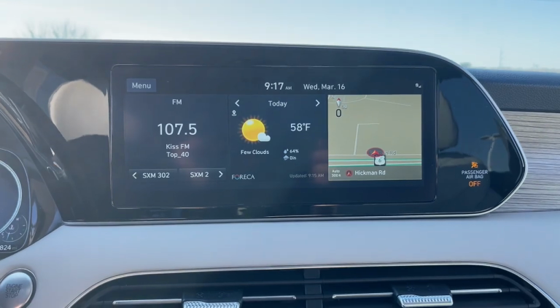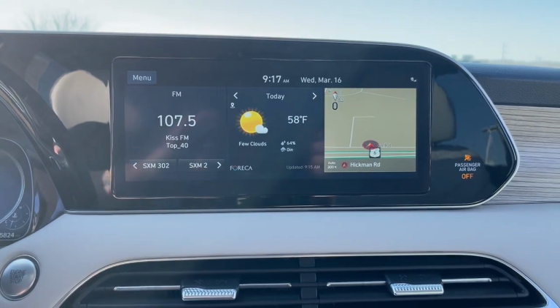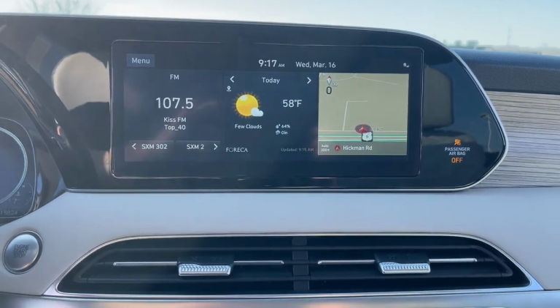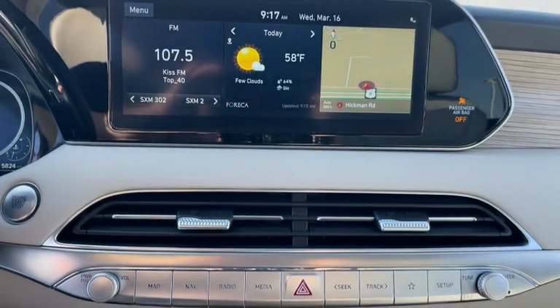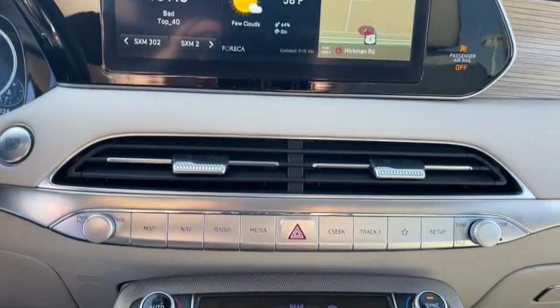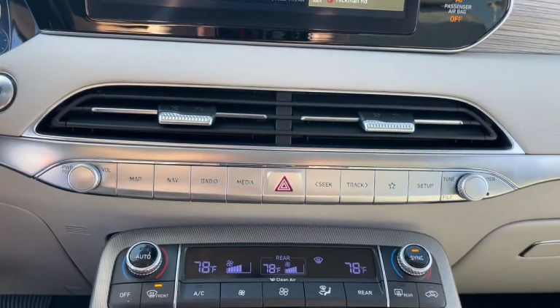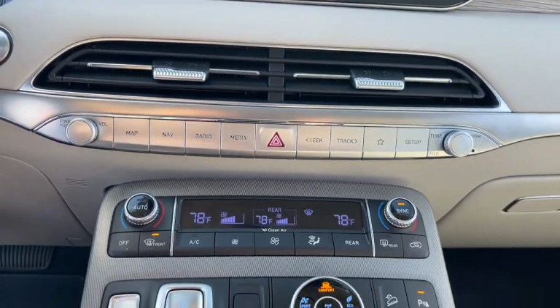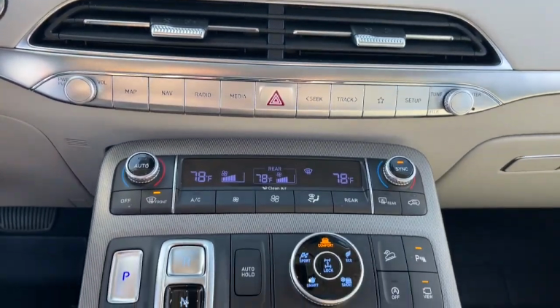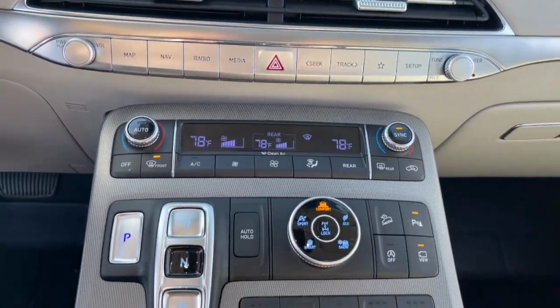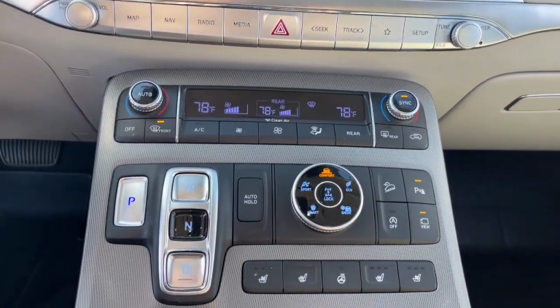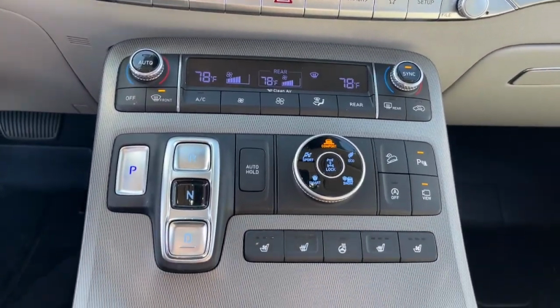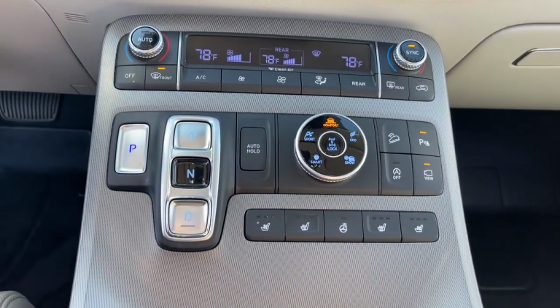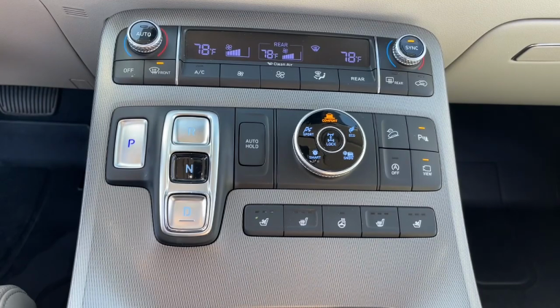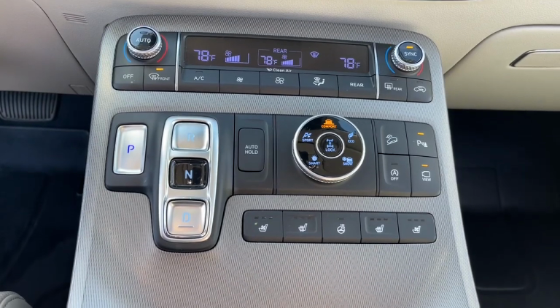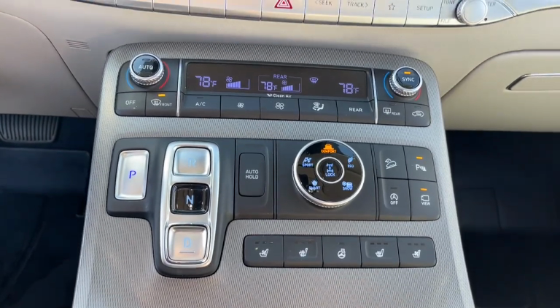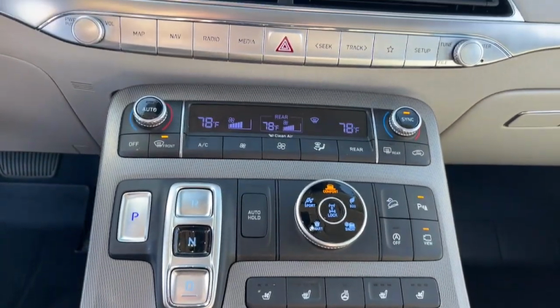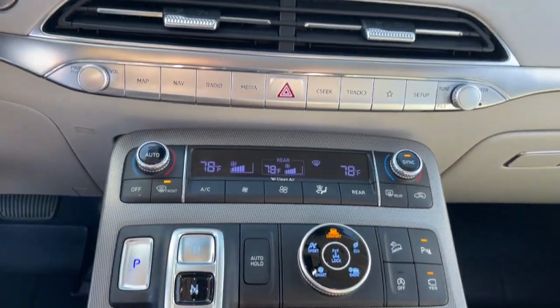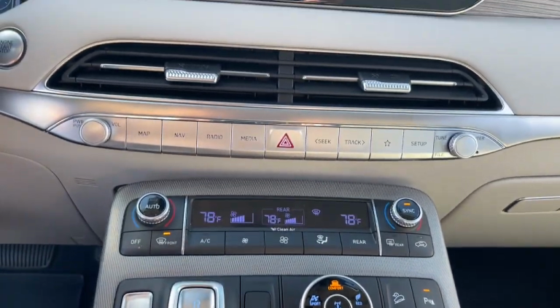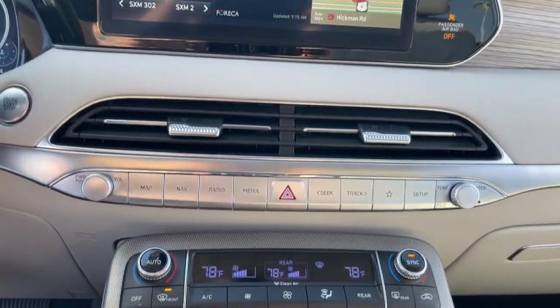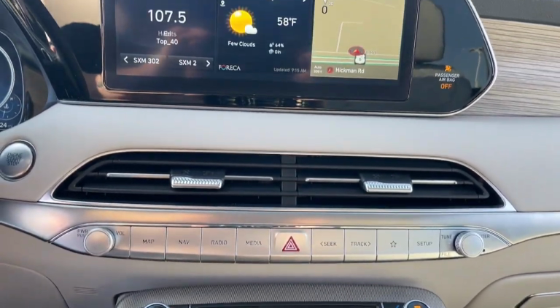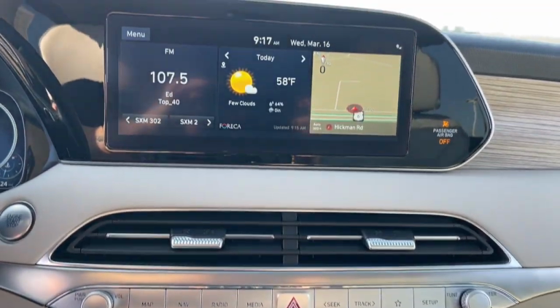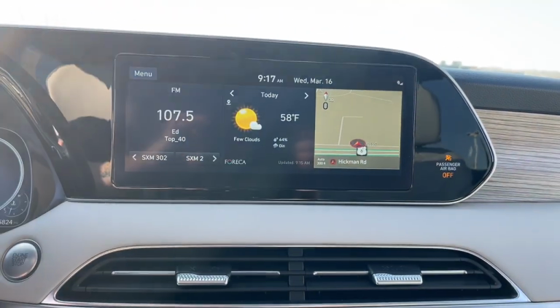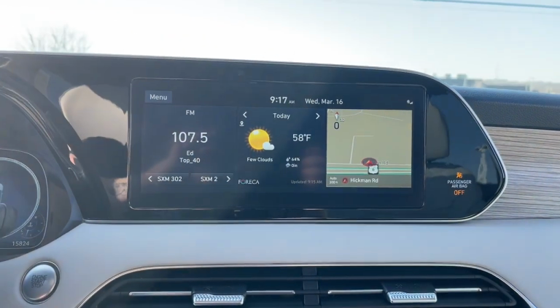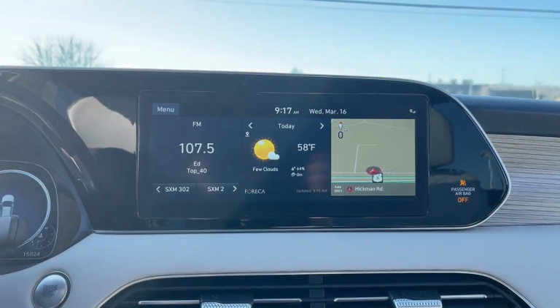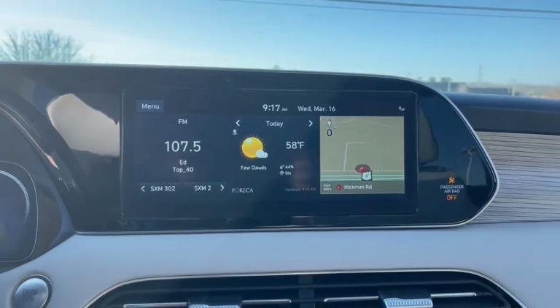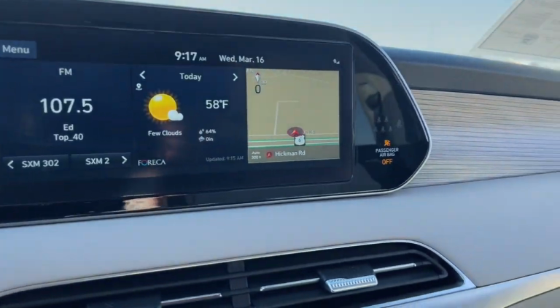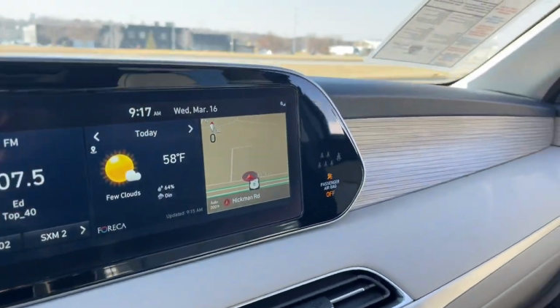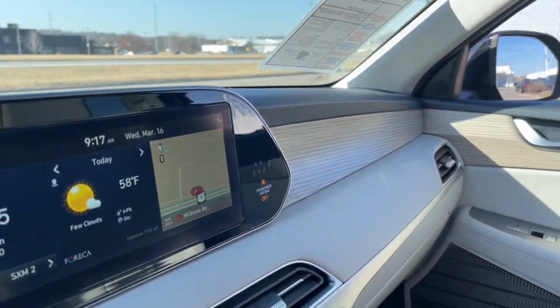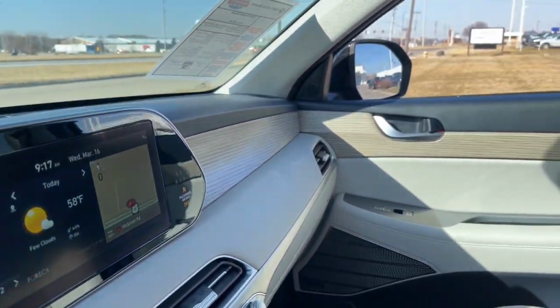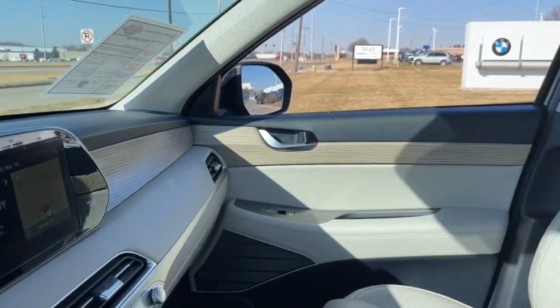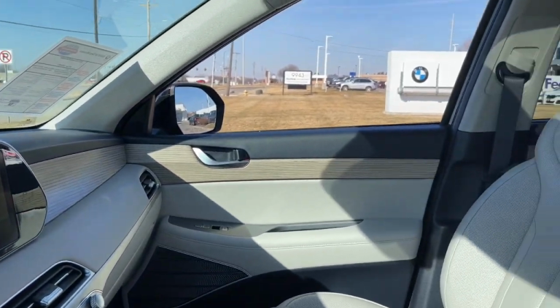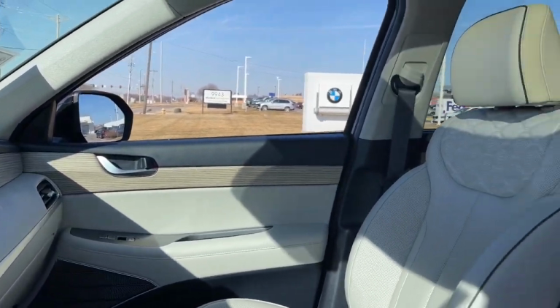Heated driver's seat, keyless entry, all-wheel drive, hands-free liftgate, third-row seat, heated mirrors, premium sound system, power liftgate, remote engine start, satellite radio.